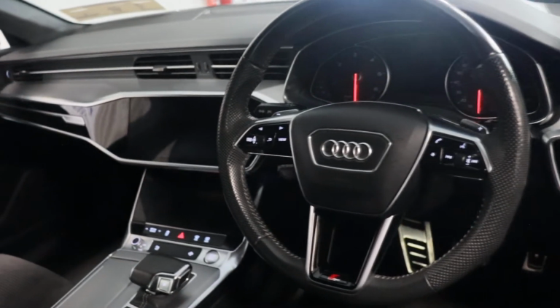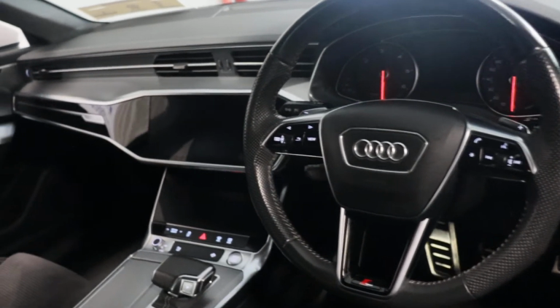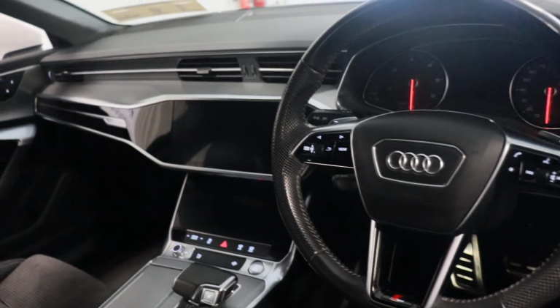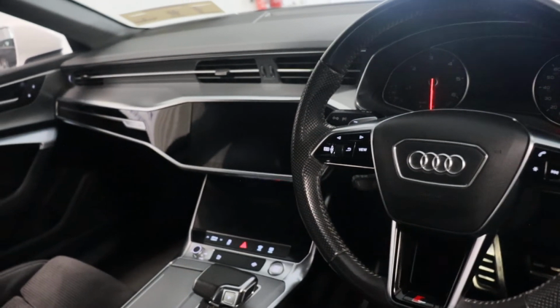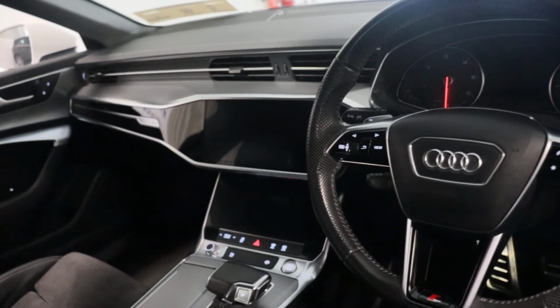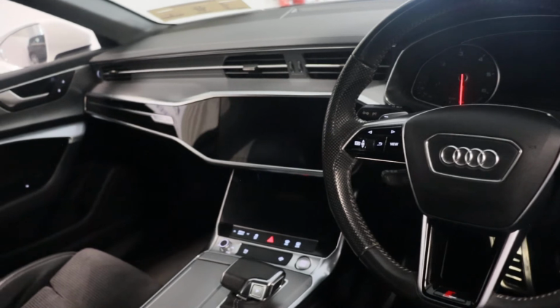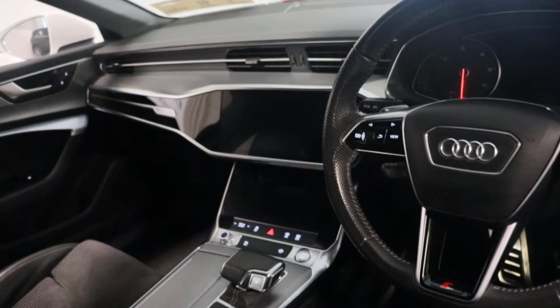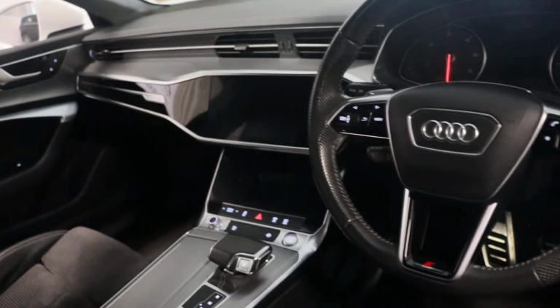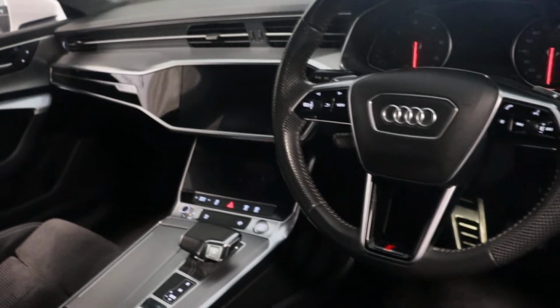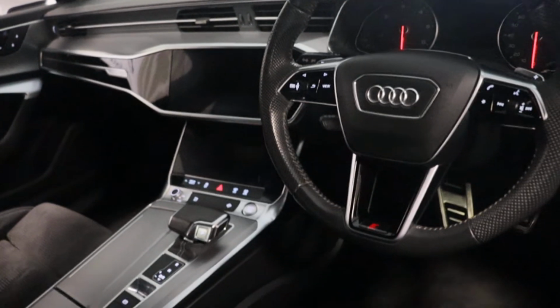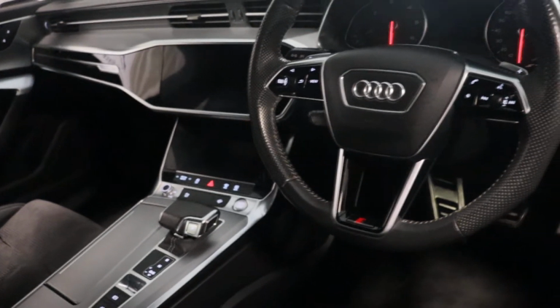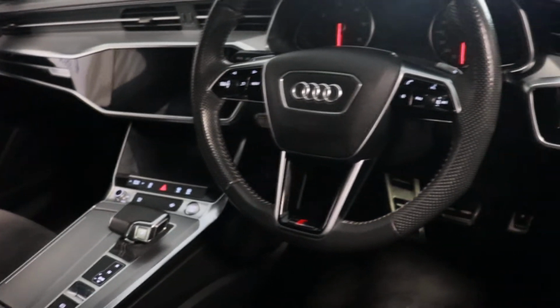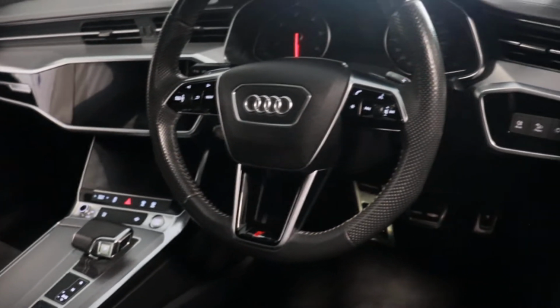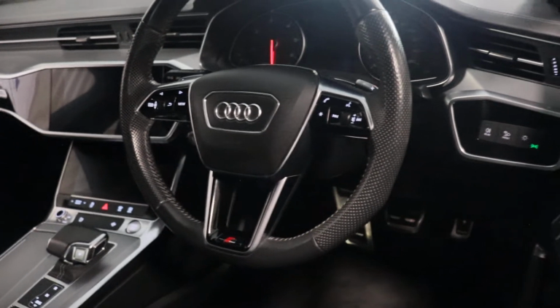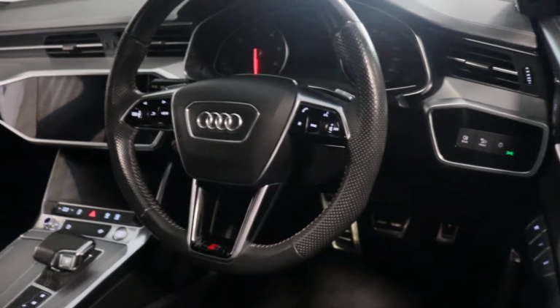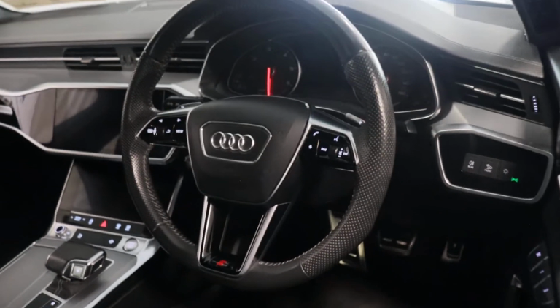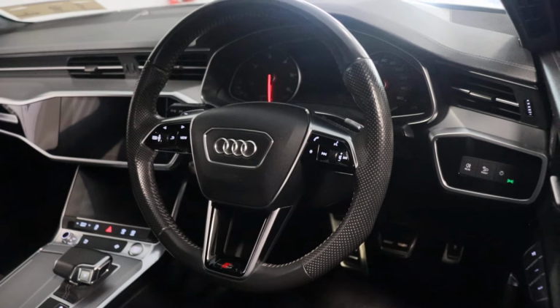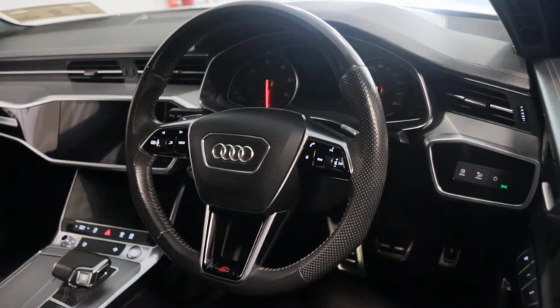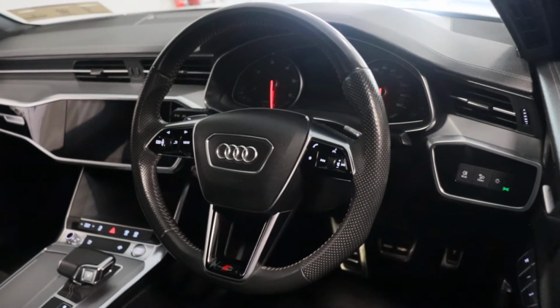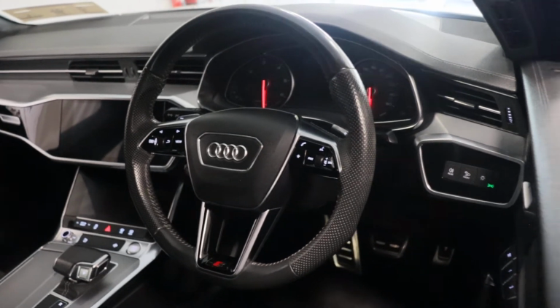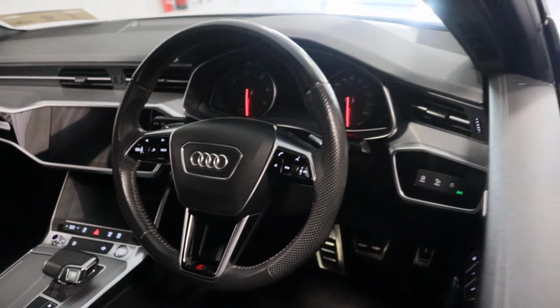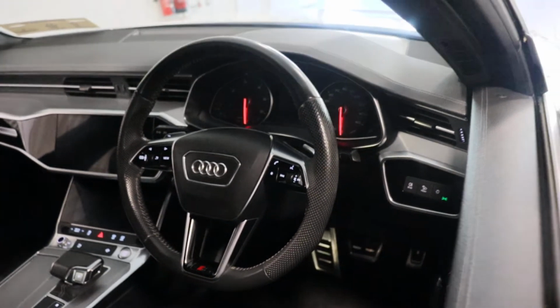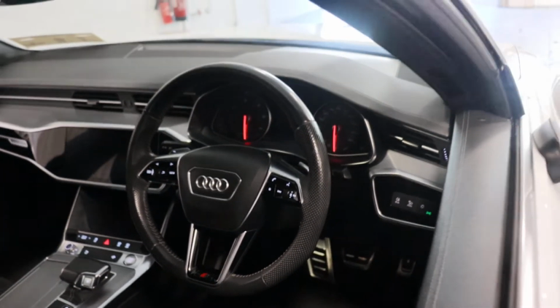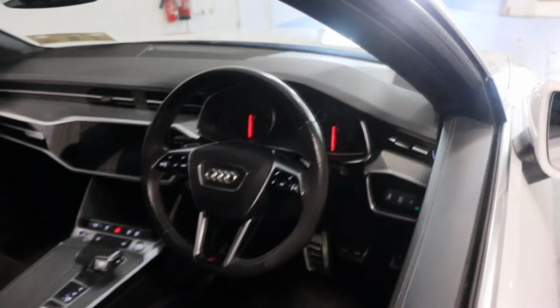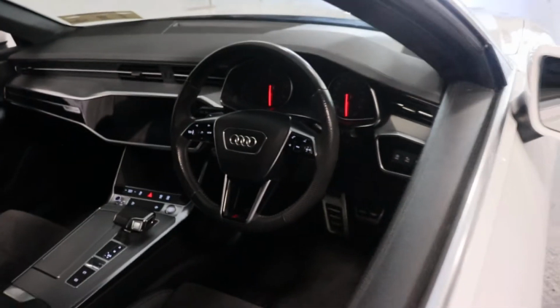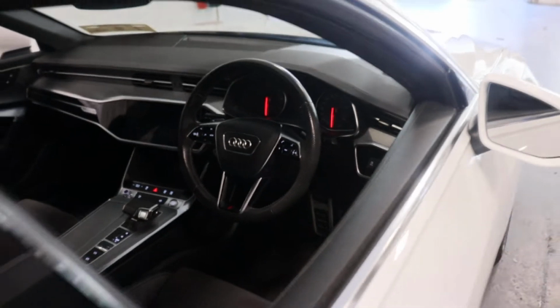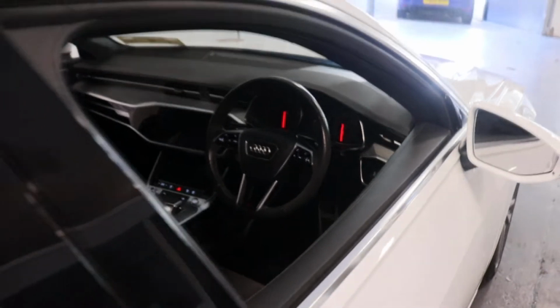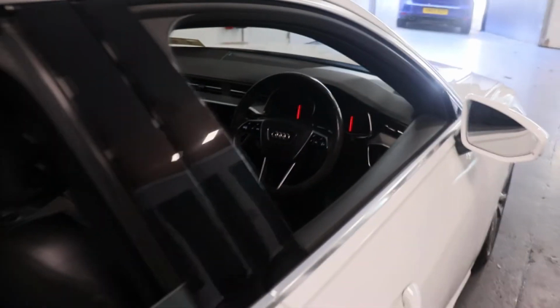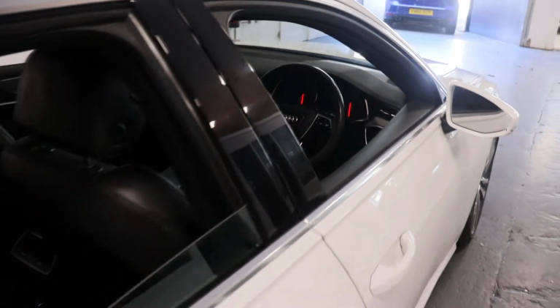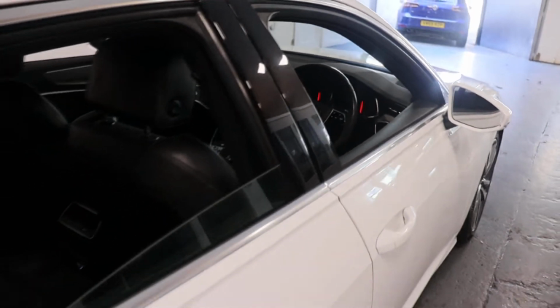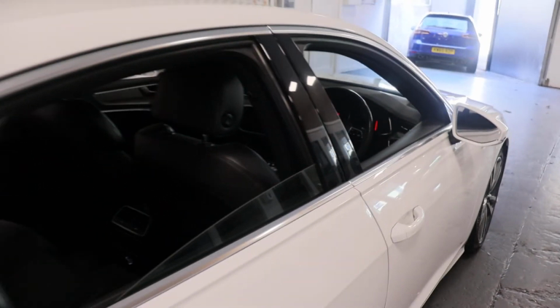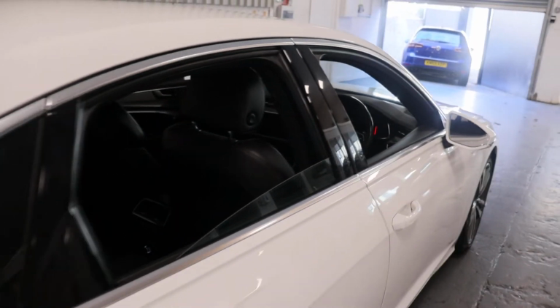Multifunction steering wheel, automatic lights, automatic wipers, very very nice car this. Full touchscreen infotainment, reversing camera, sat nav.